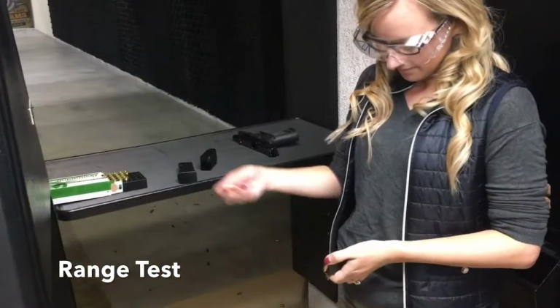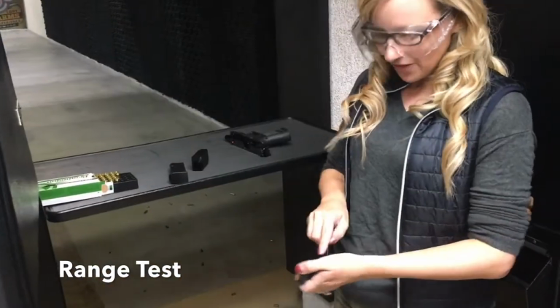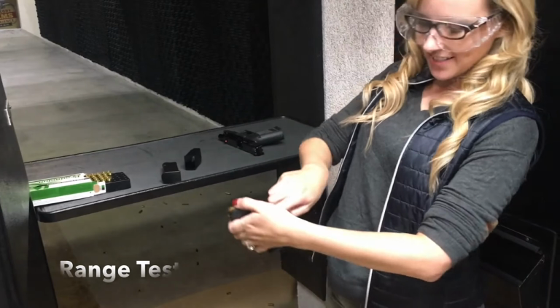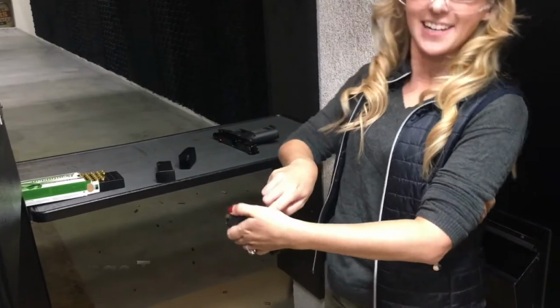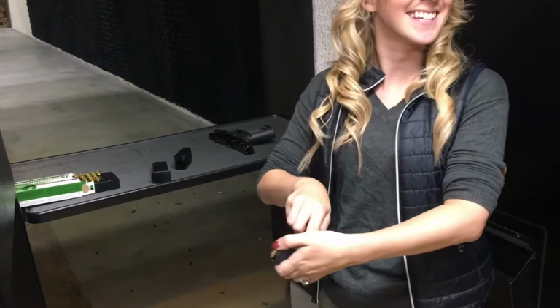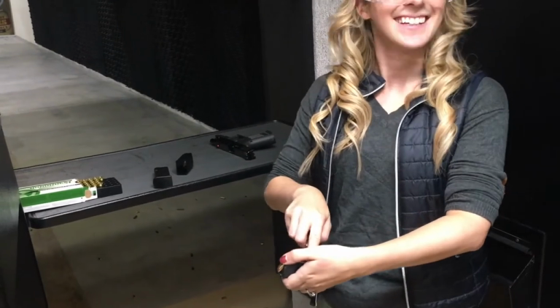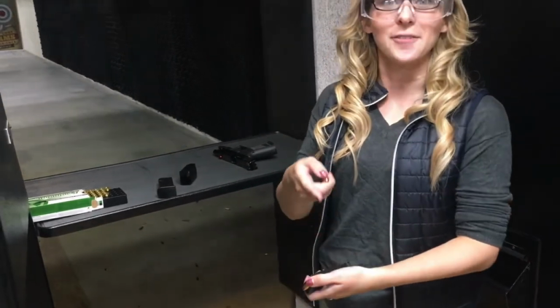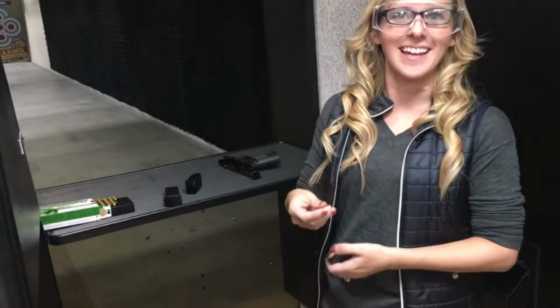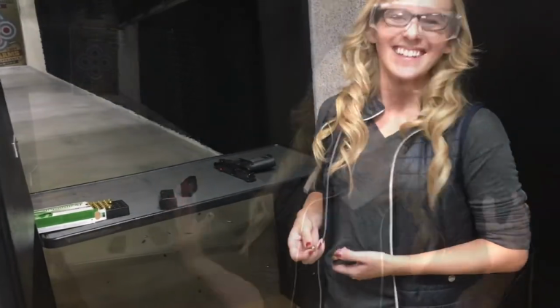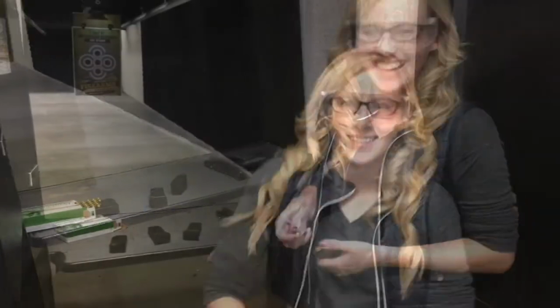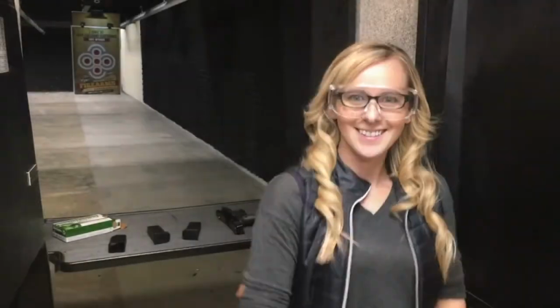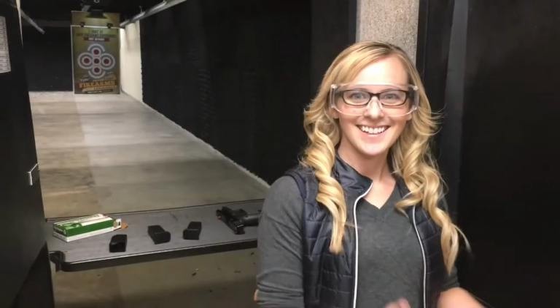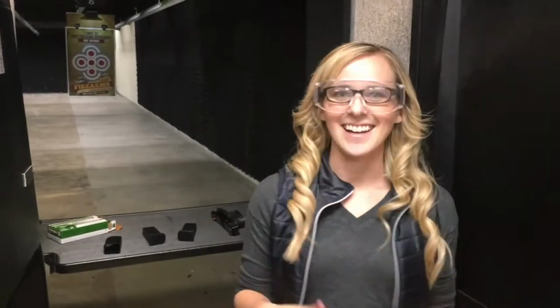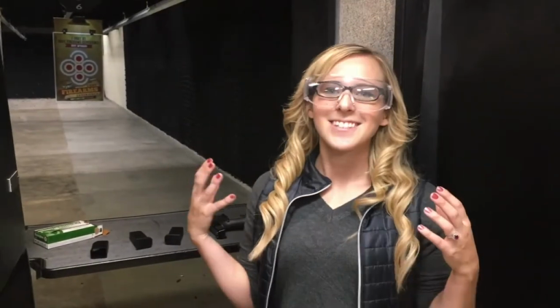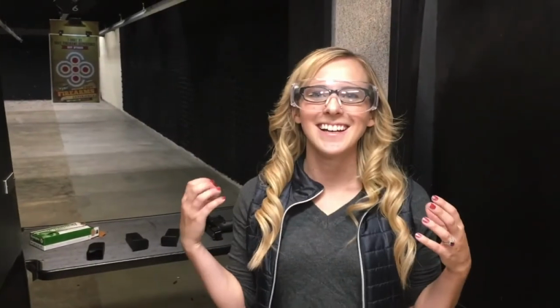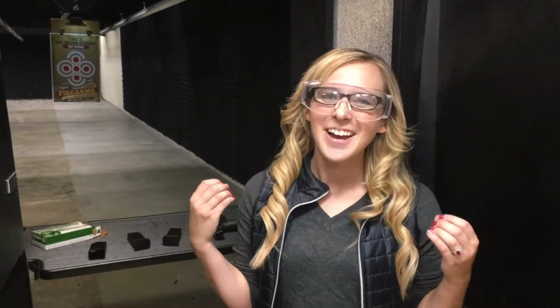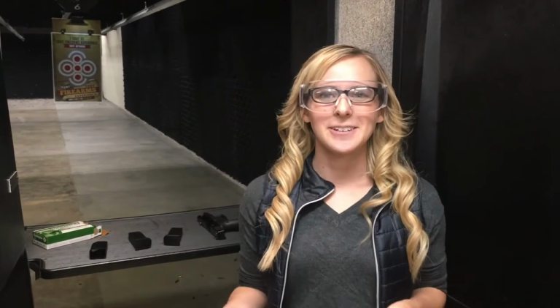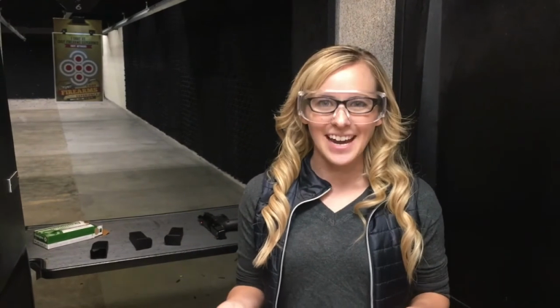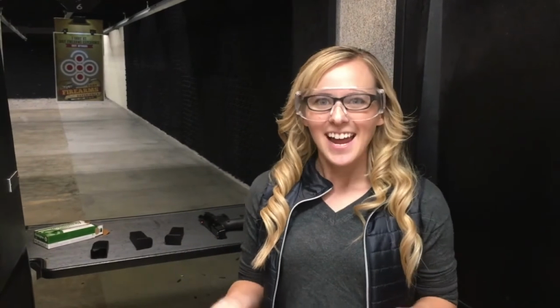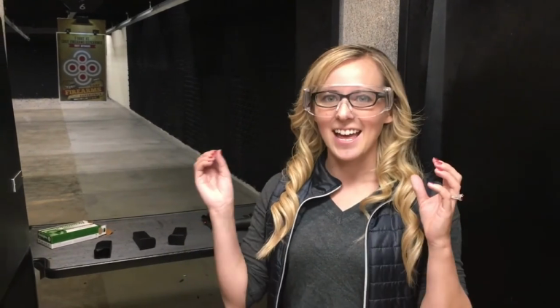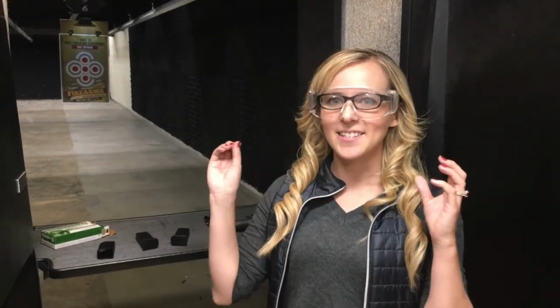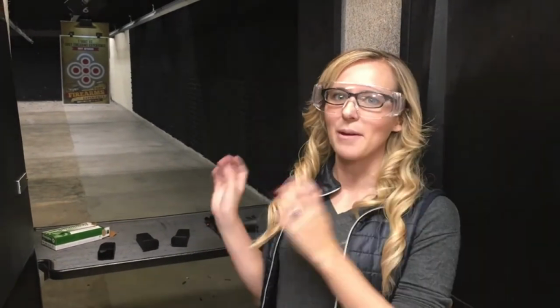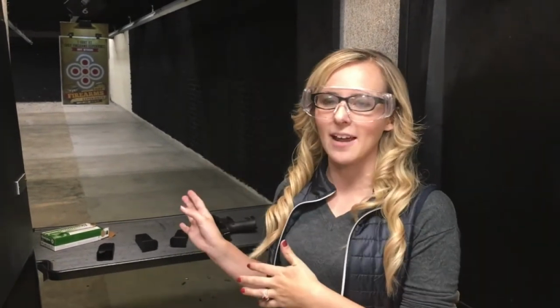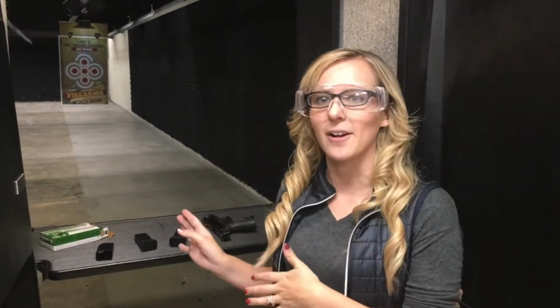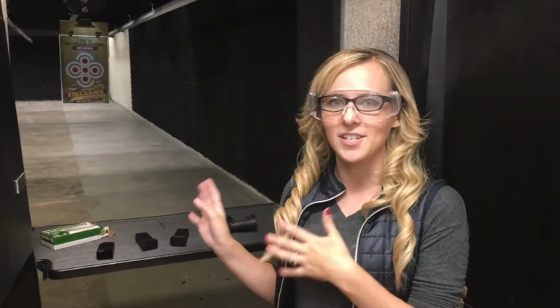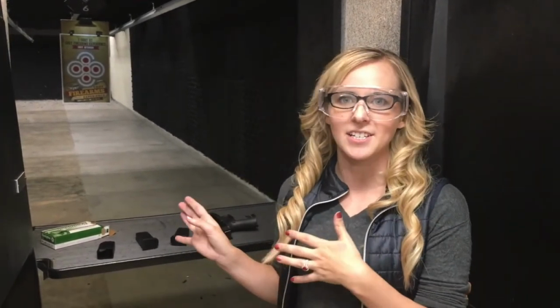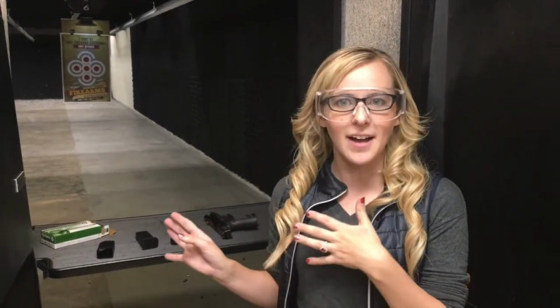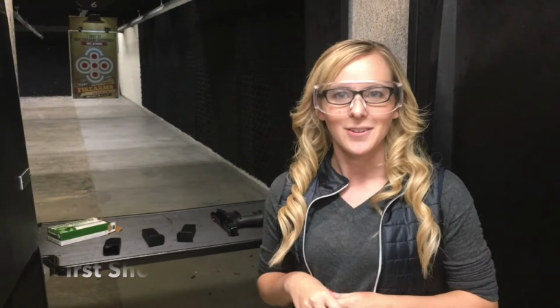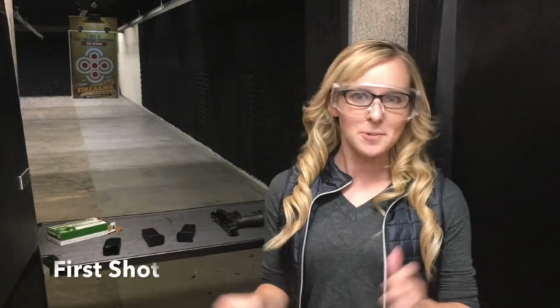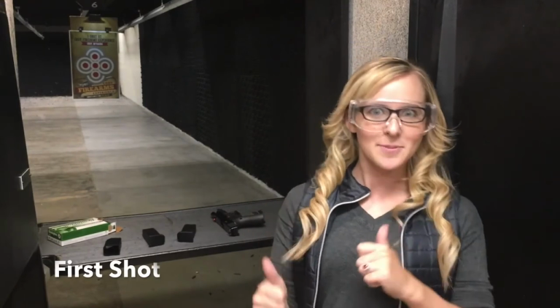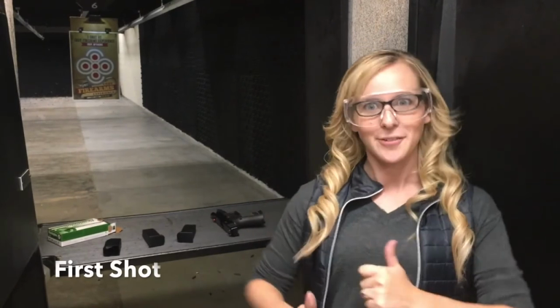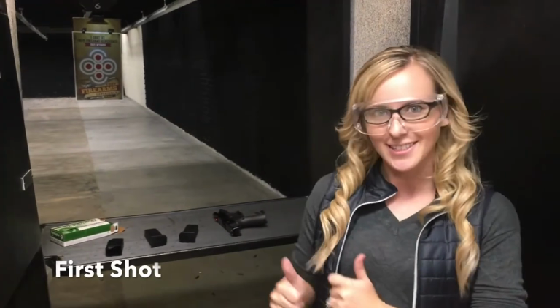That is actually really nice. We're here at the range and this is going to be my first time firing the G19 Gen 5. Just watch me embarrass myself — let's go.